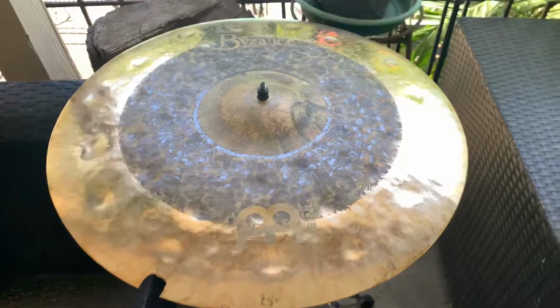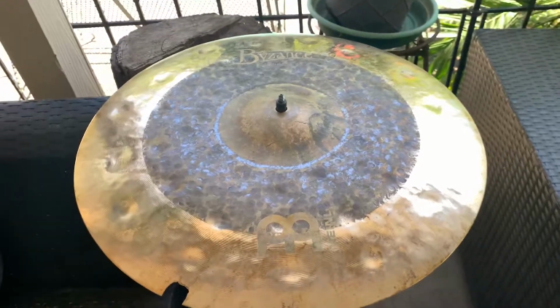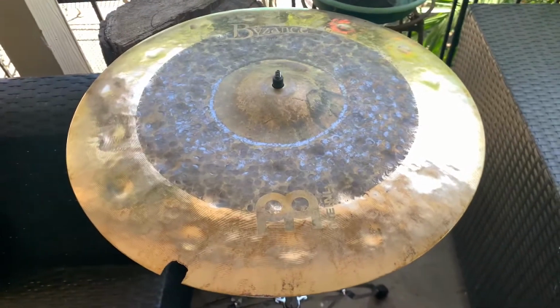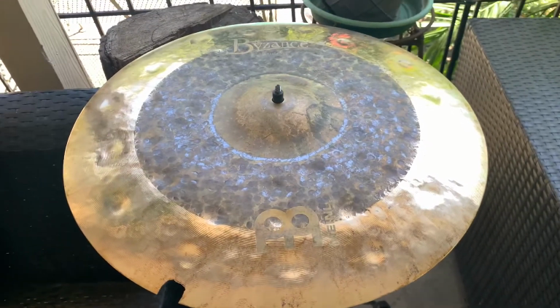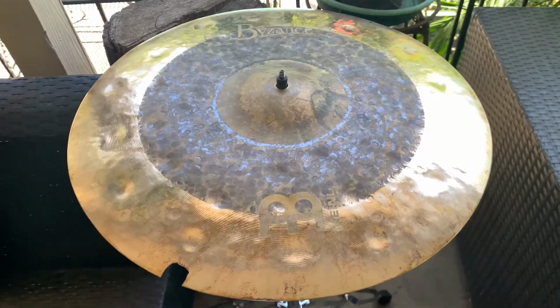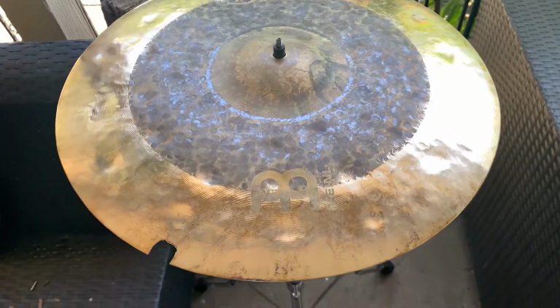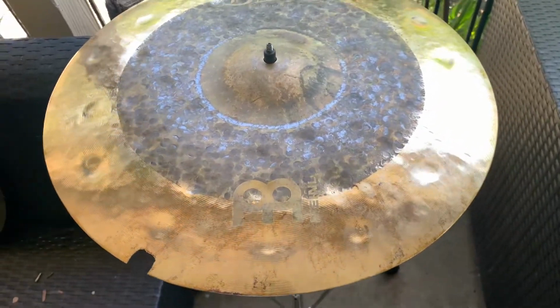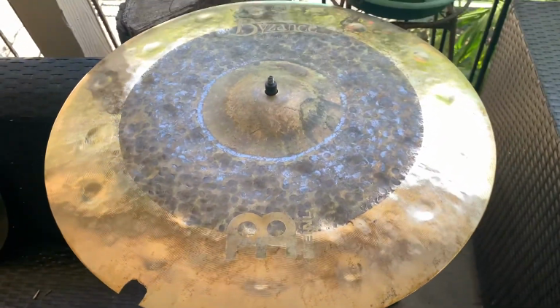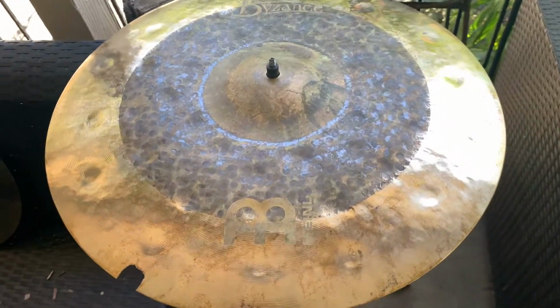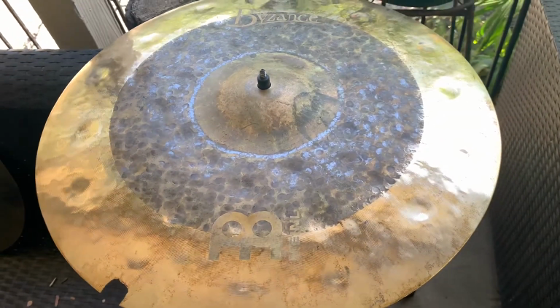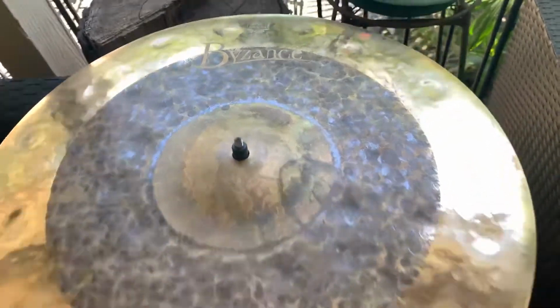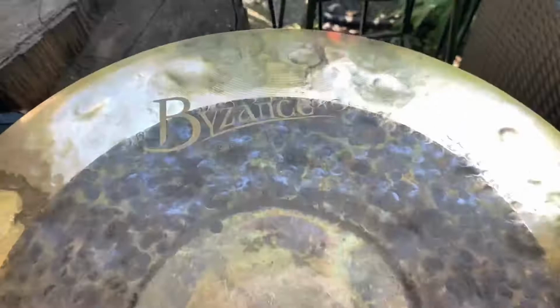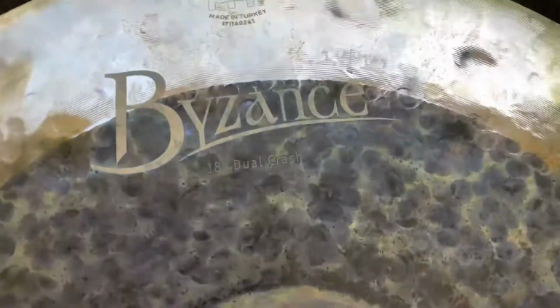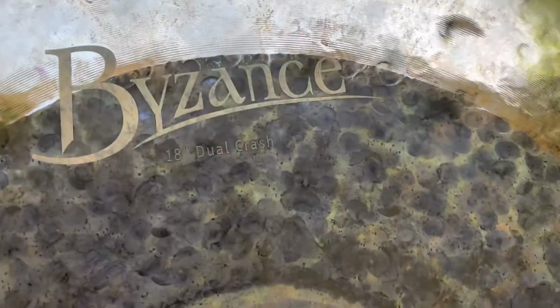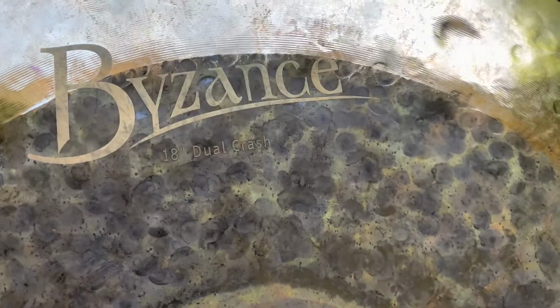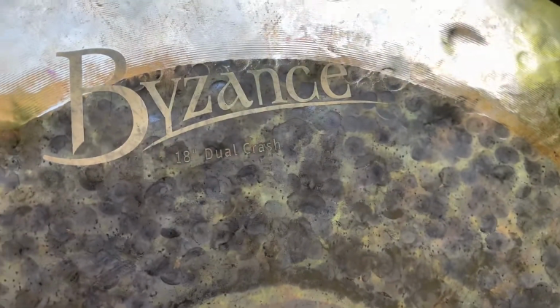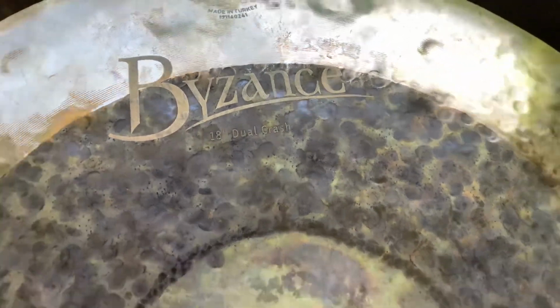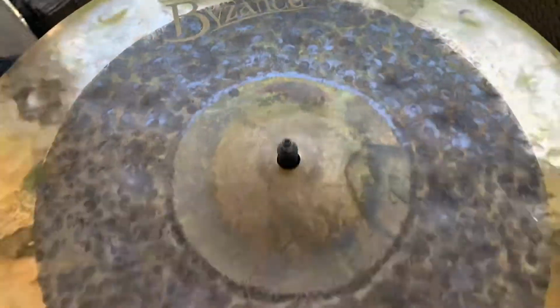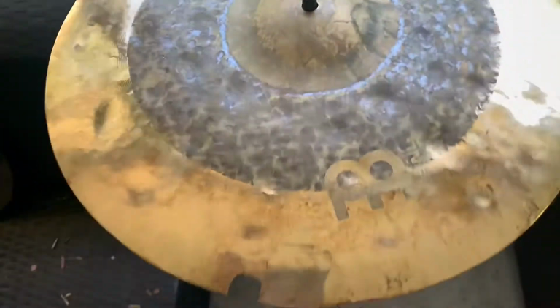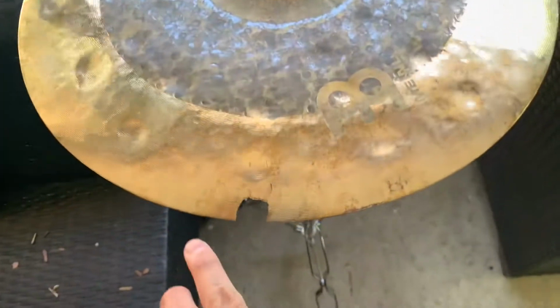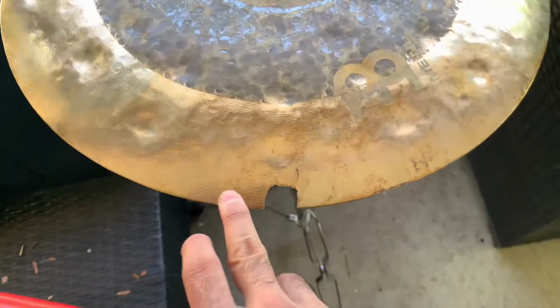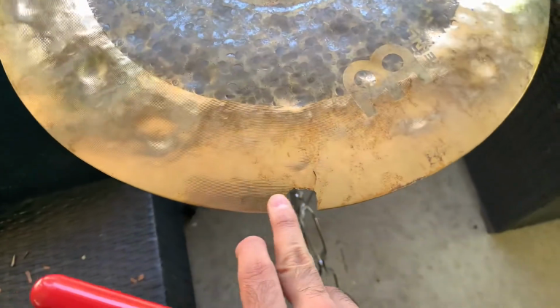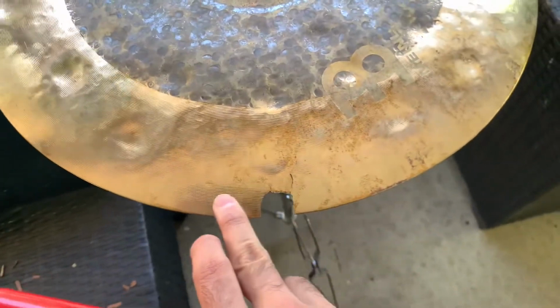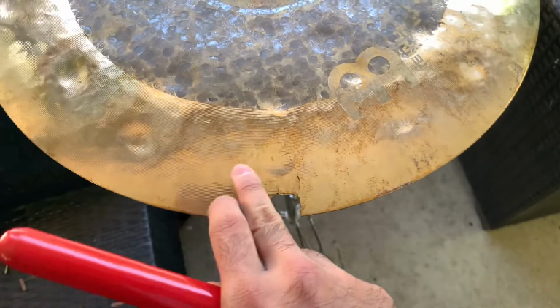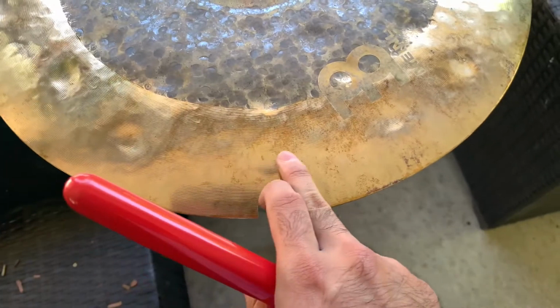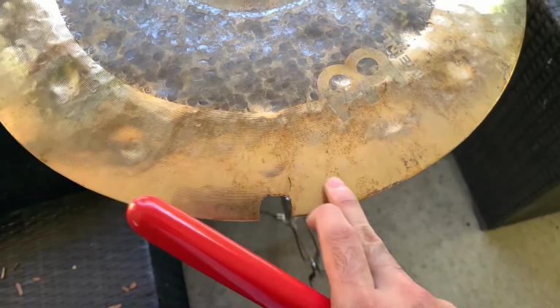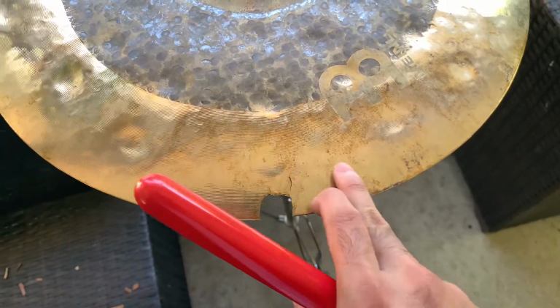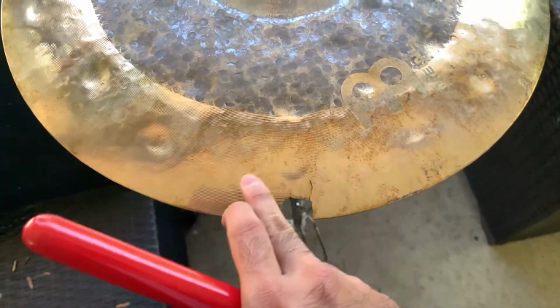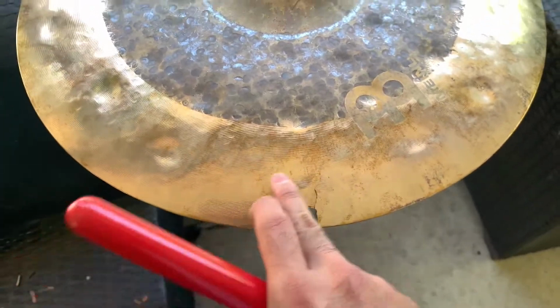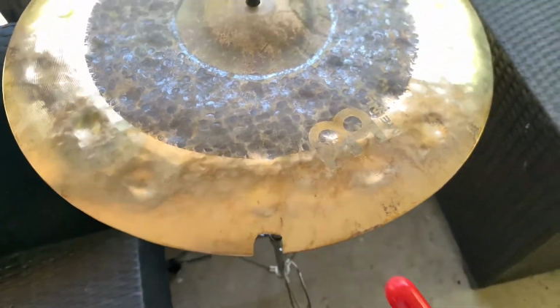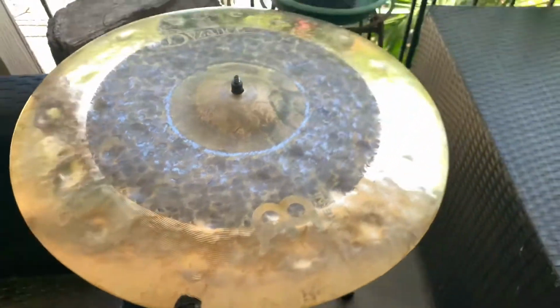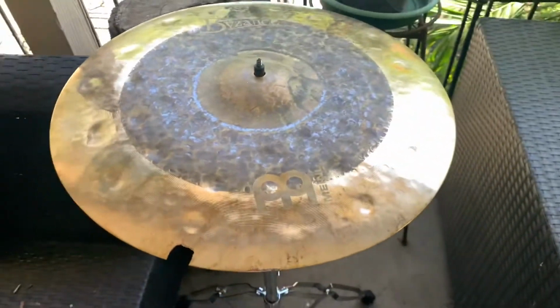Greetings and salutations y'all. Today we got a Marnel Biosance 18-inch dual crash, and as you can tell right here, we got some crackdowns right there that we're gonna wave out. So before we do...